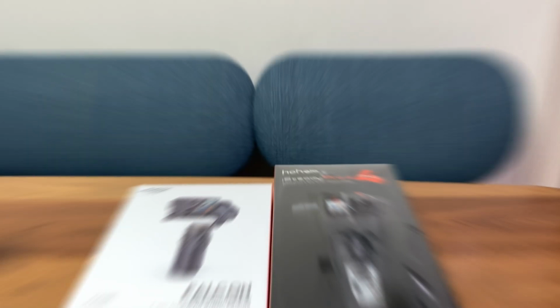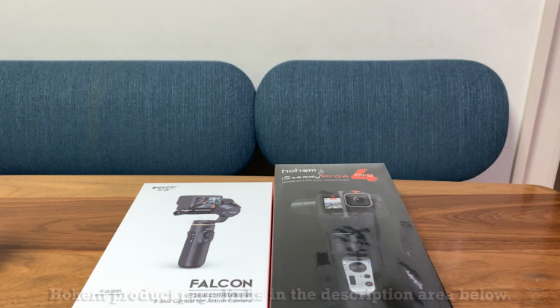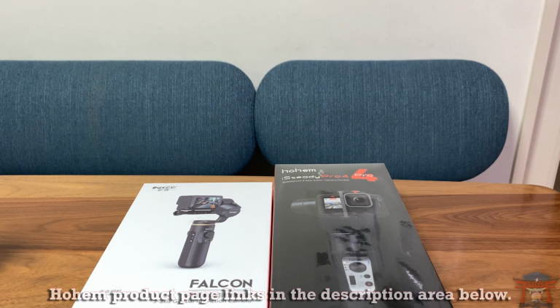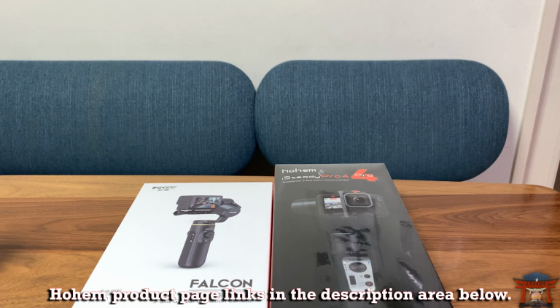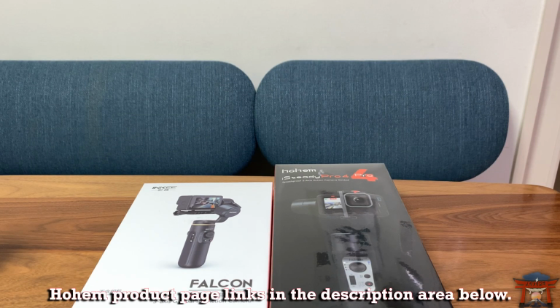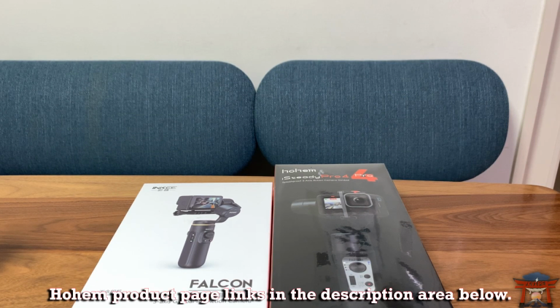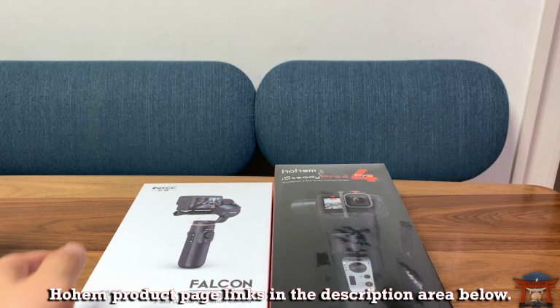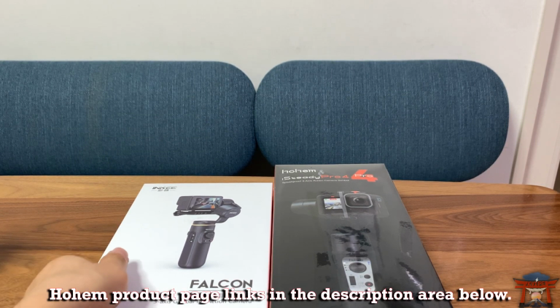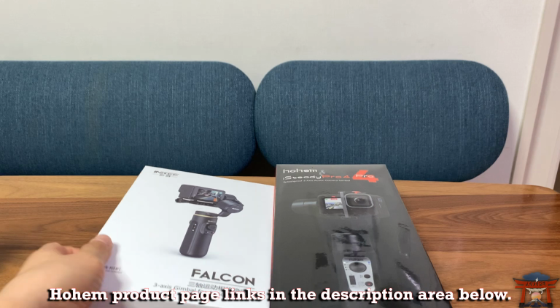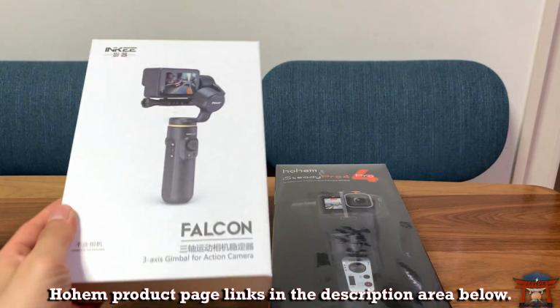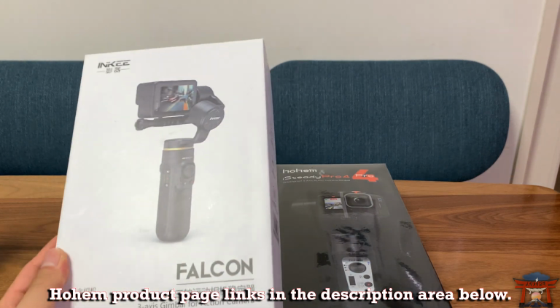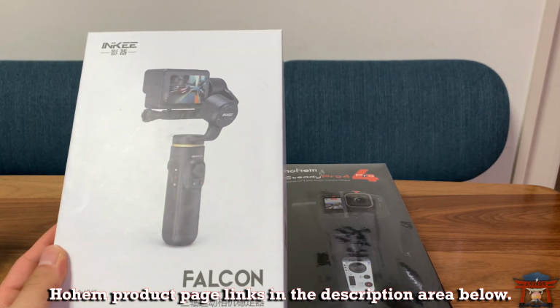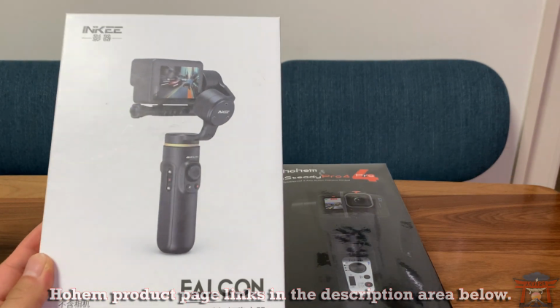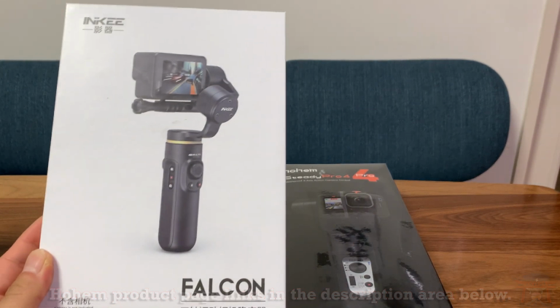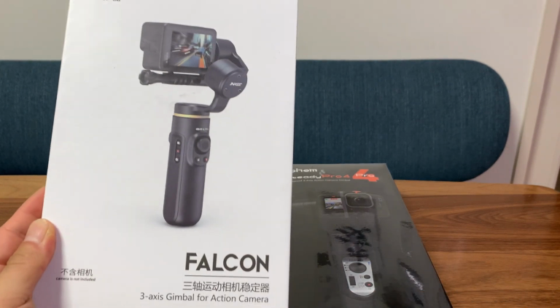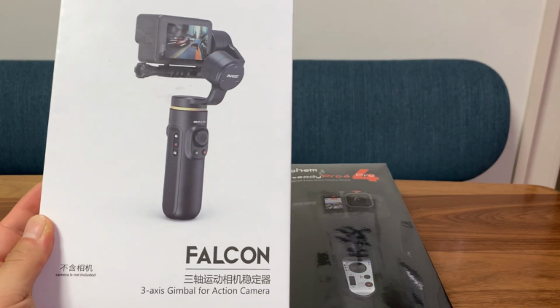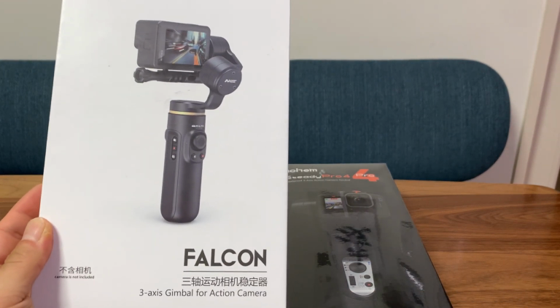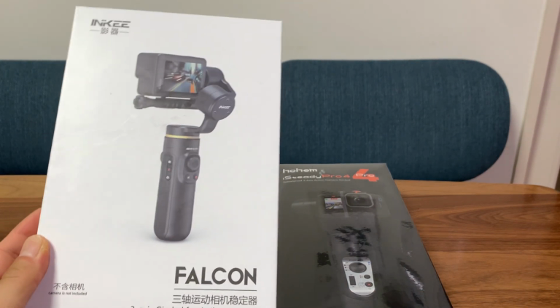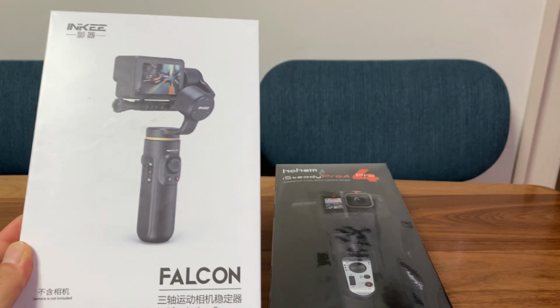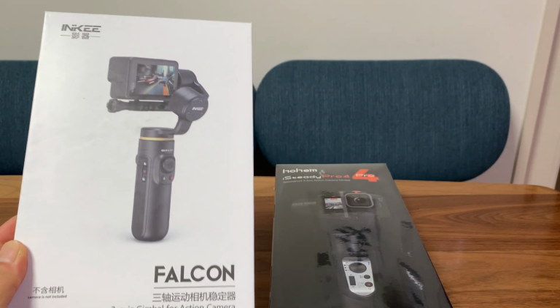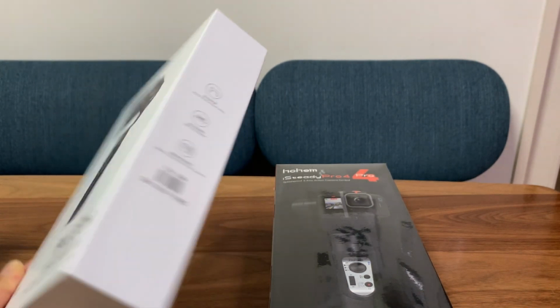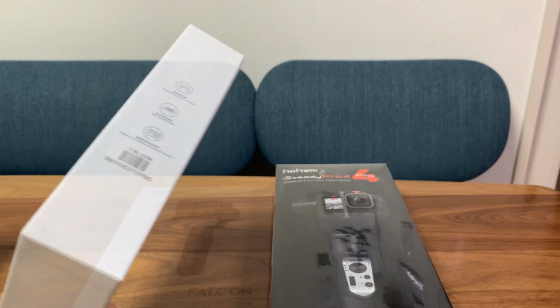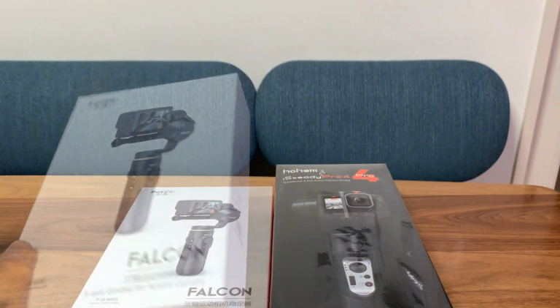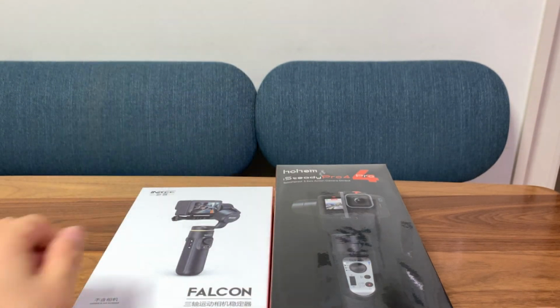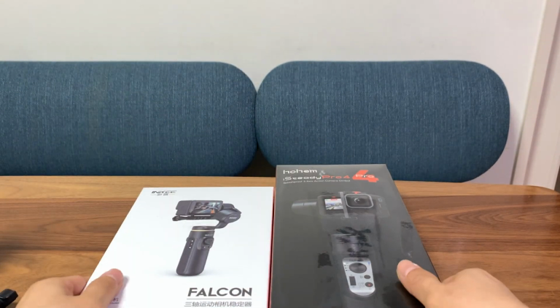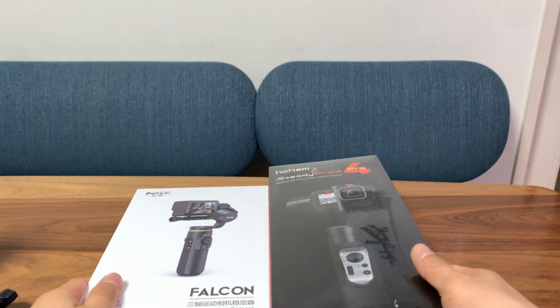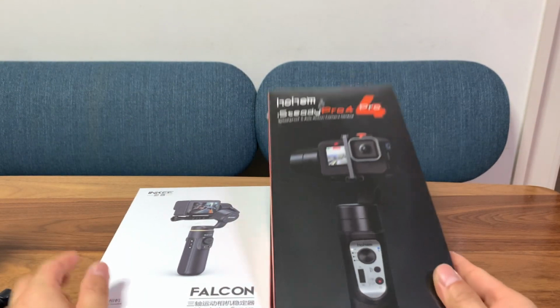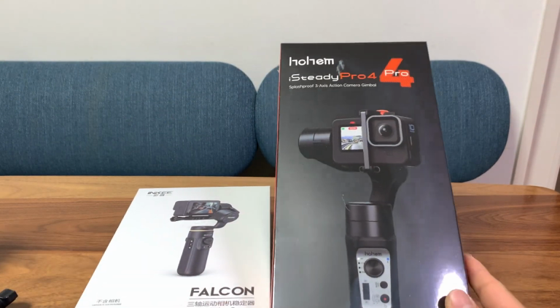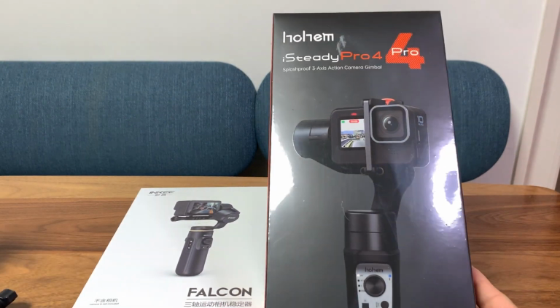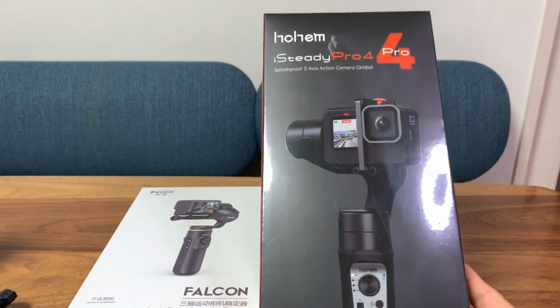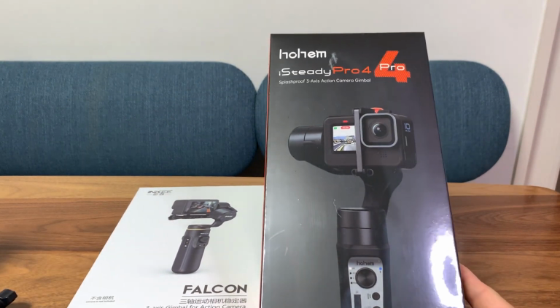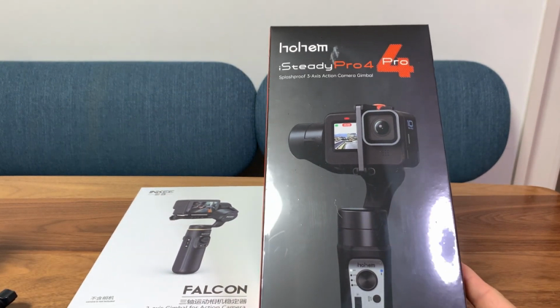Hi, TK Viper Tech here, and today we're going to look at another 3-axis gimbal for action cameras. Last time I reviewed the Inky Falcon, but today we're looking at the Hohem iSteady Pro 4.